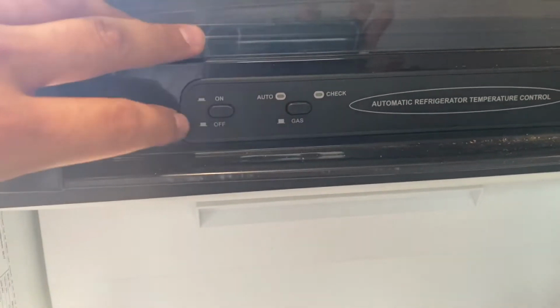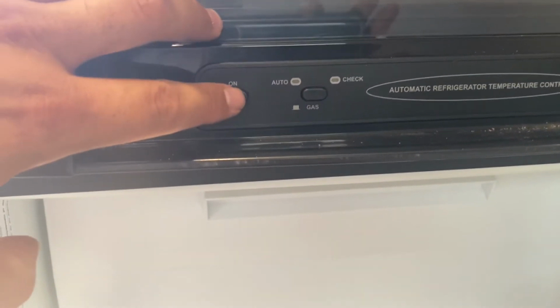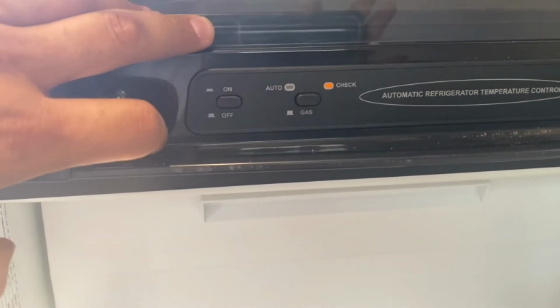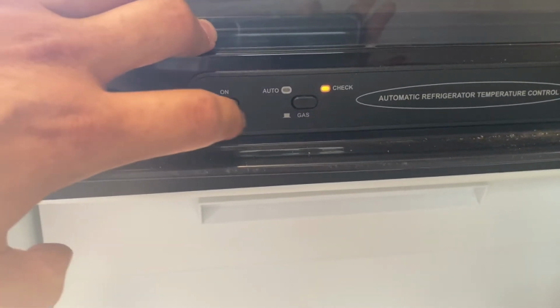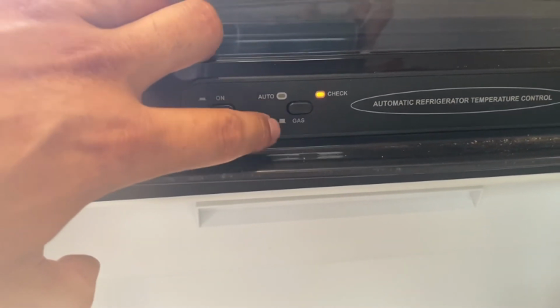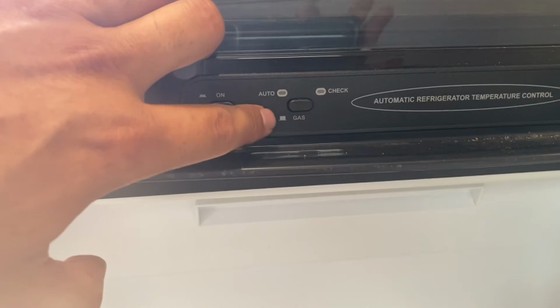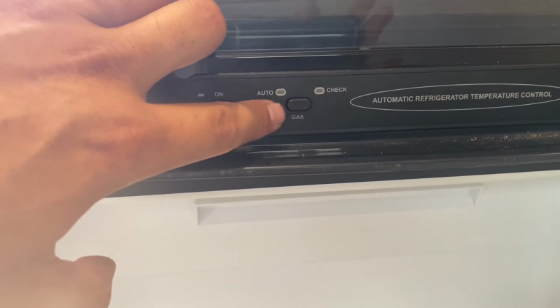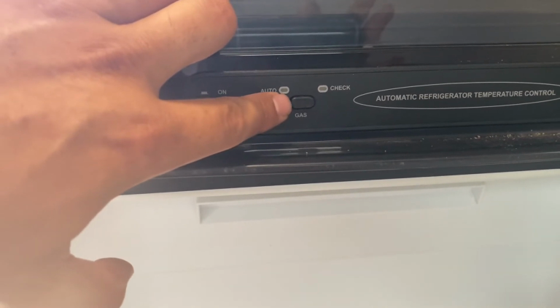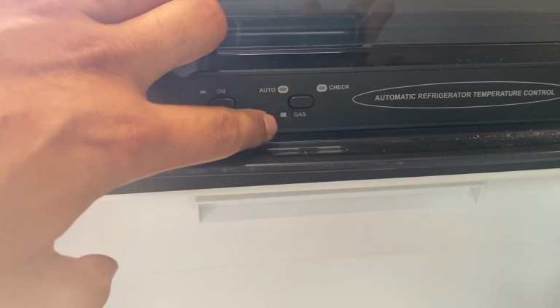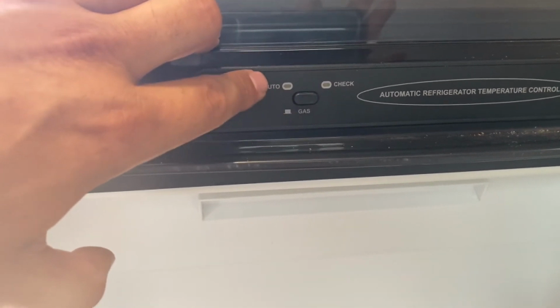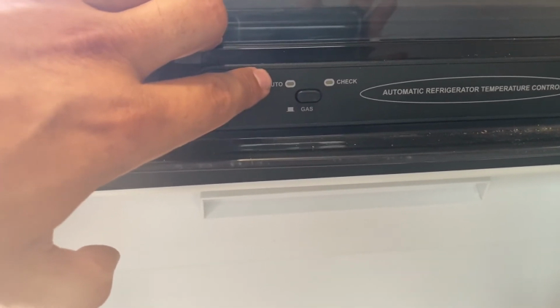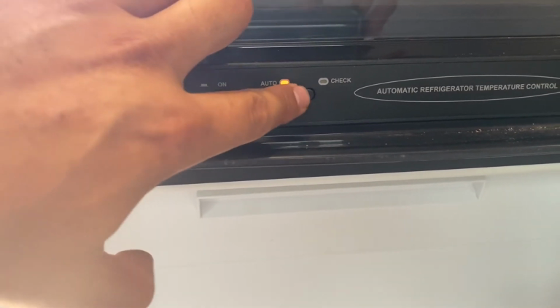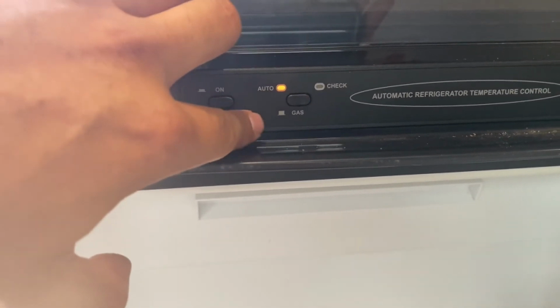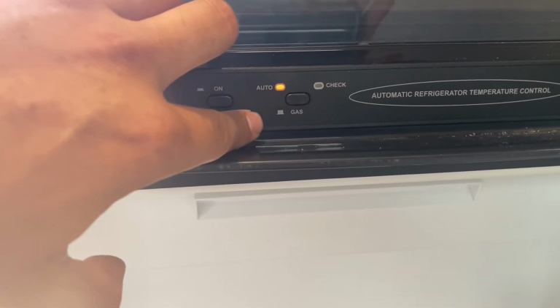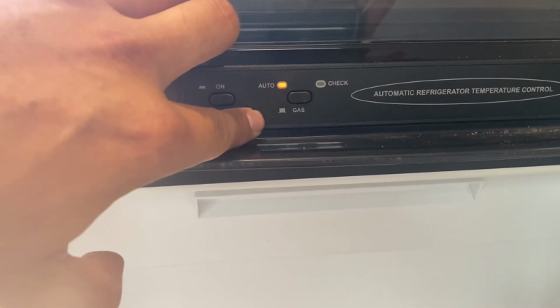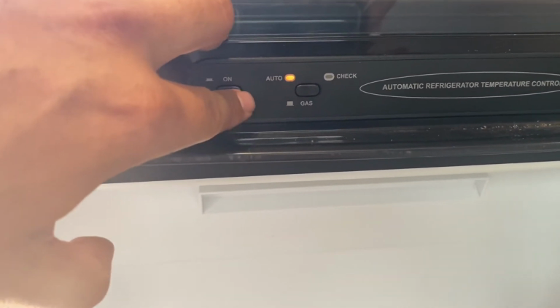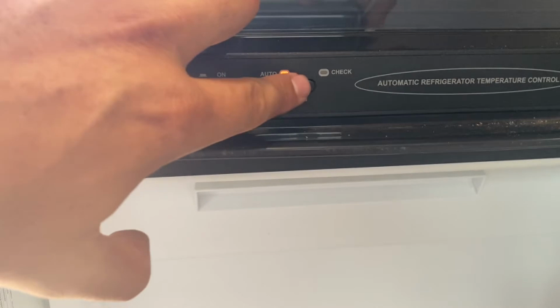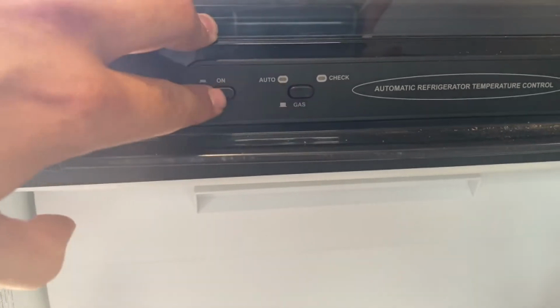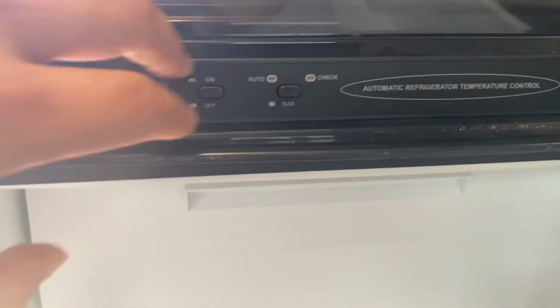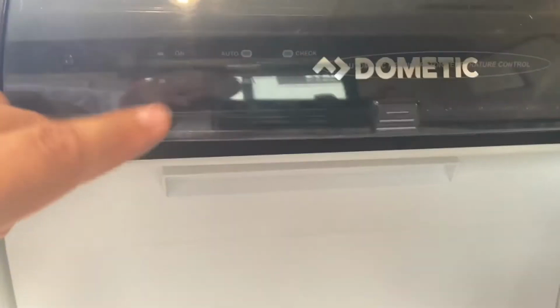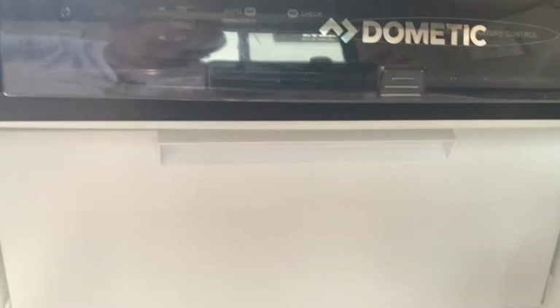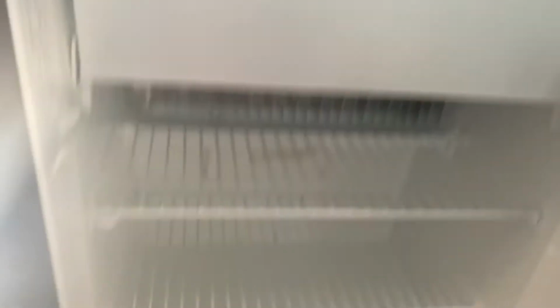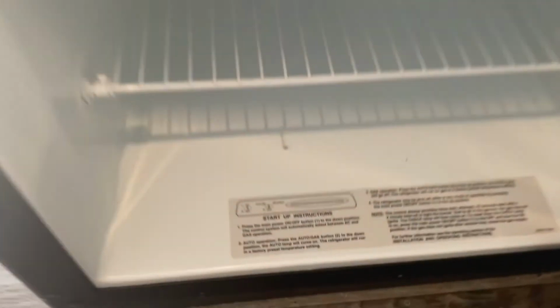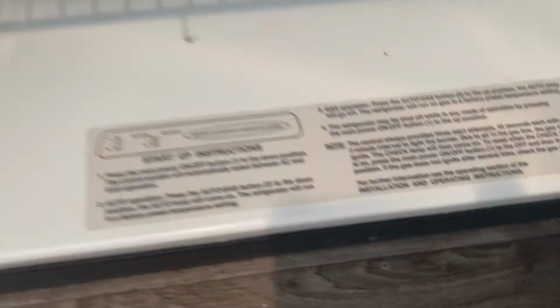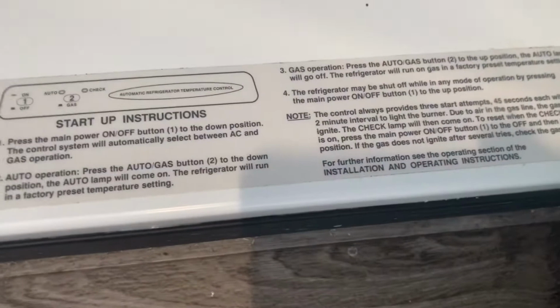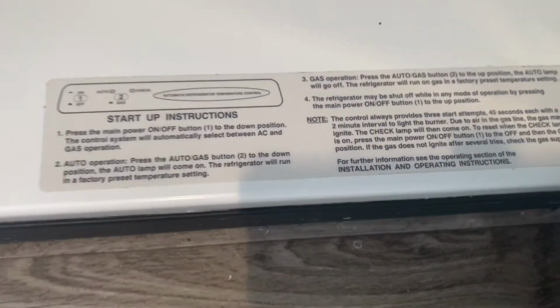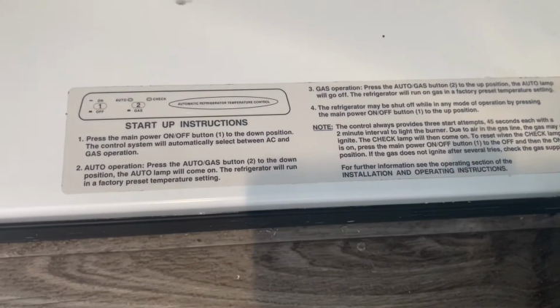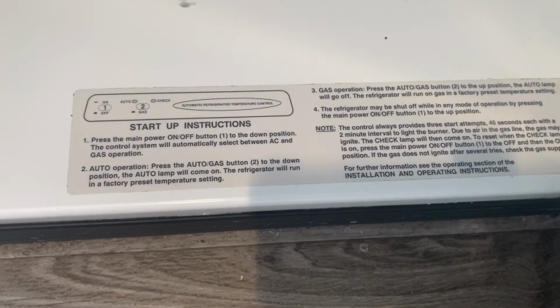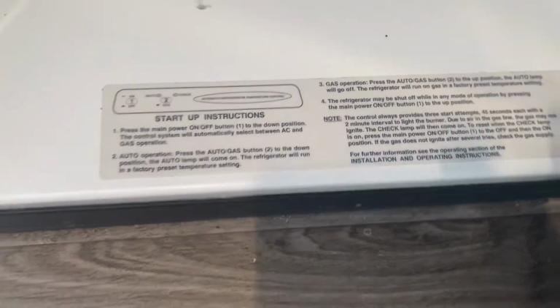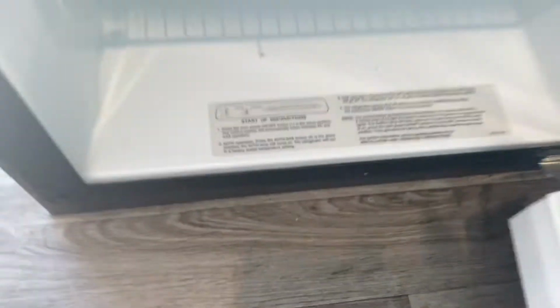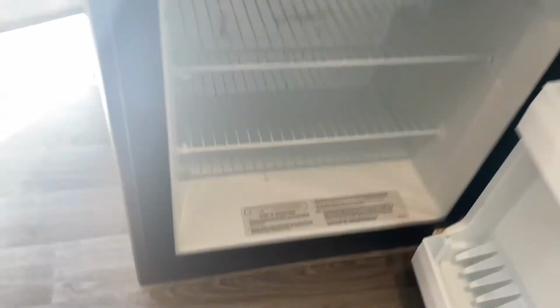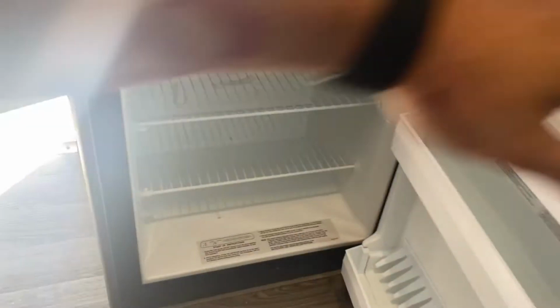If you're dry camping, it should be on propane at all times. If you are at a place where they have hookups, just go auto and it'll choose from propane or electric. Either way, there are instructions at the bottom of the fridge.